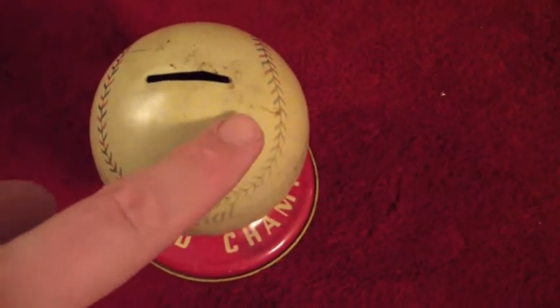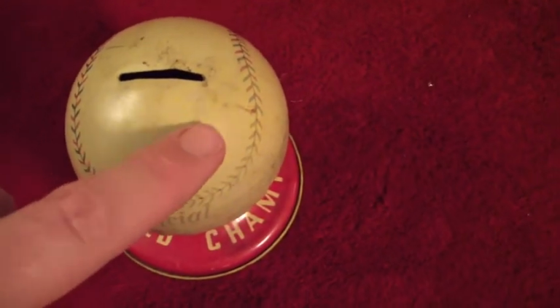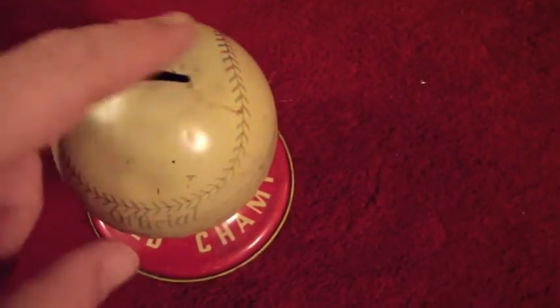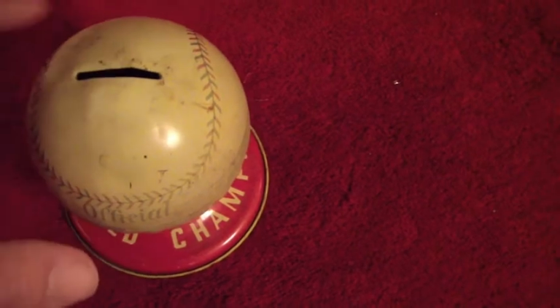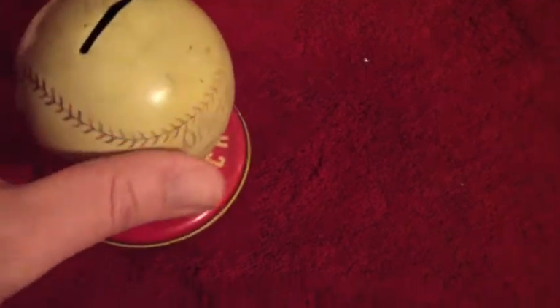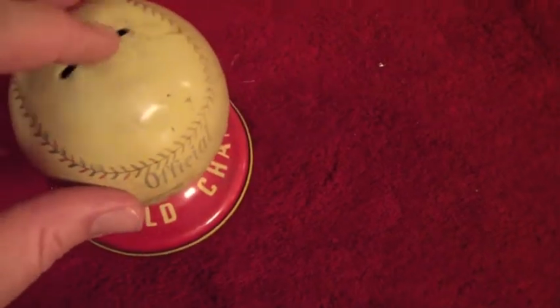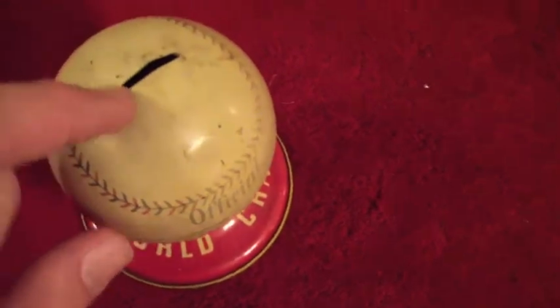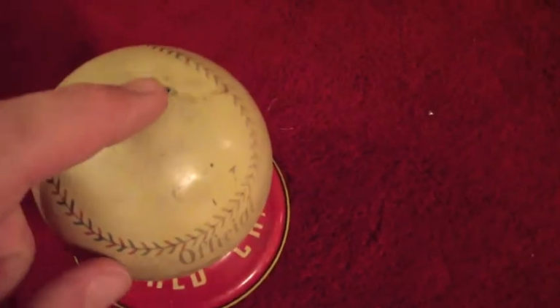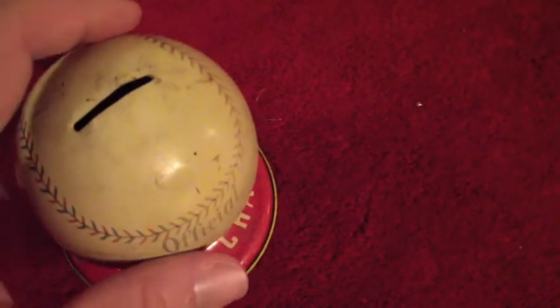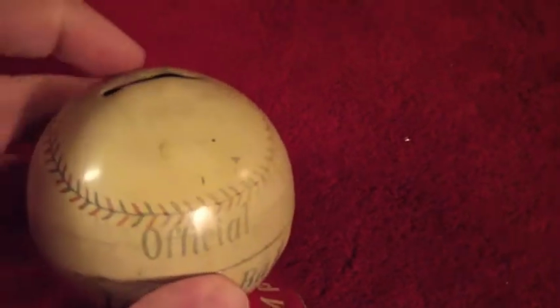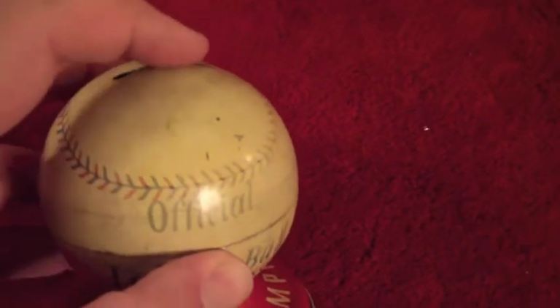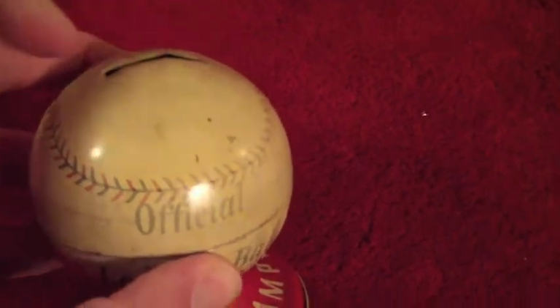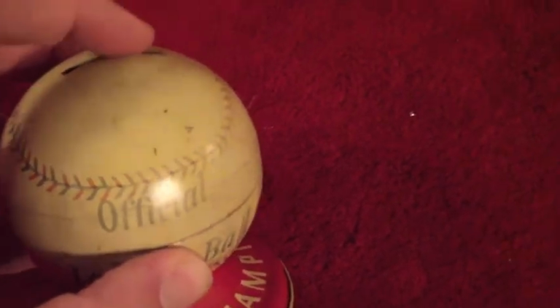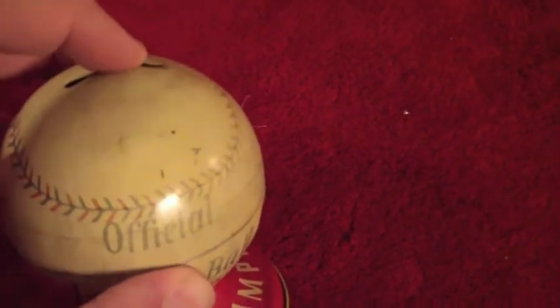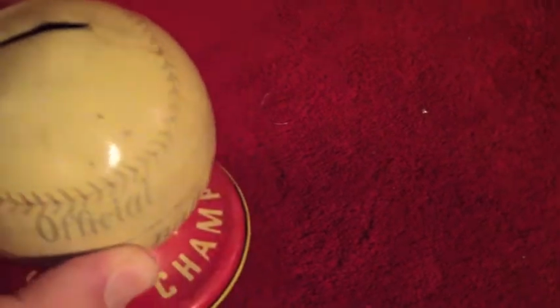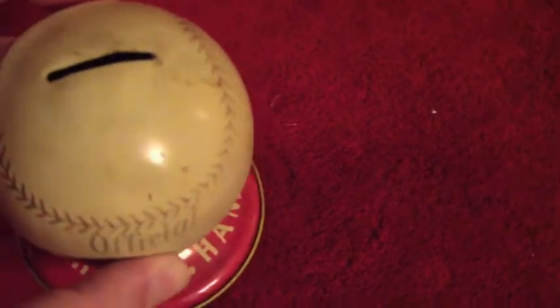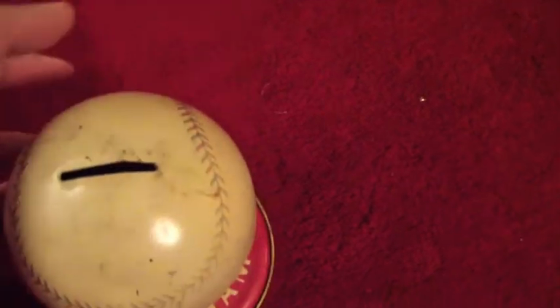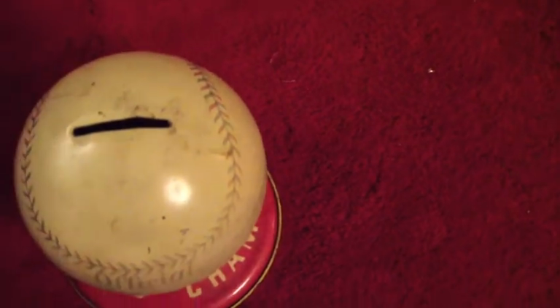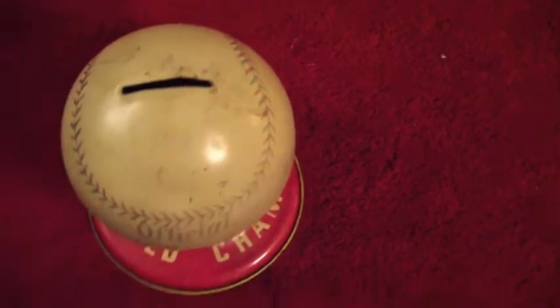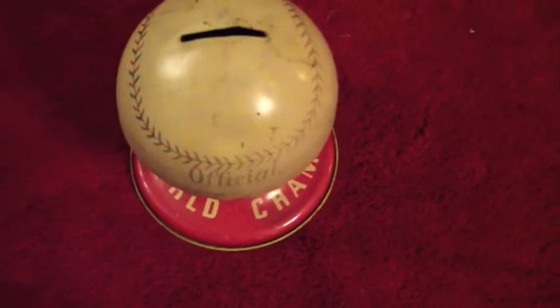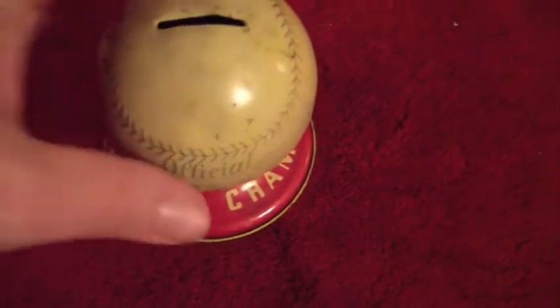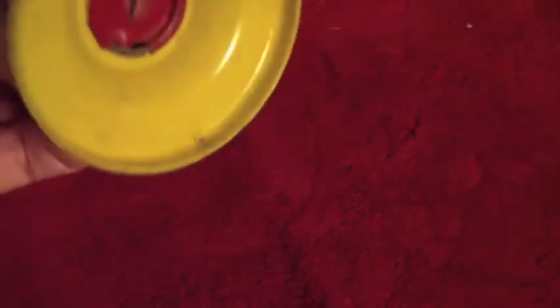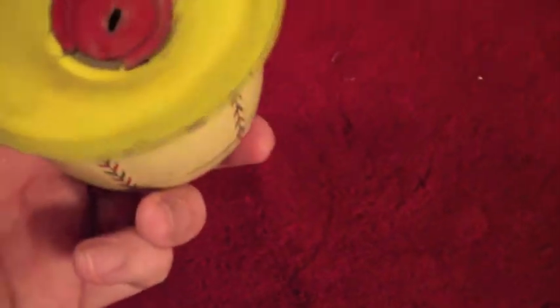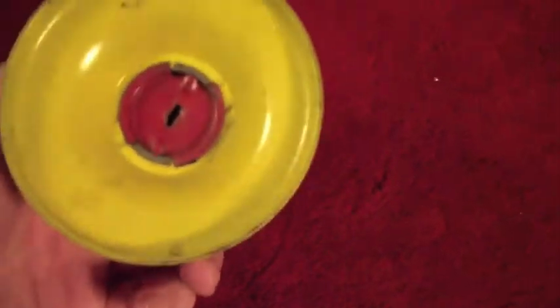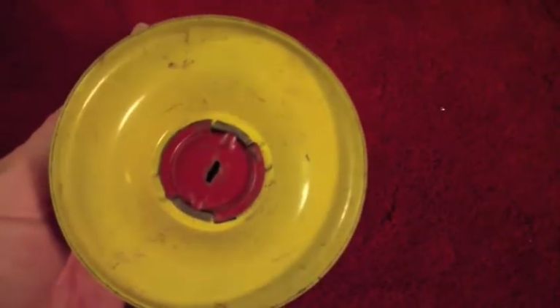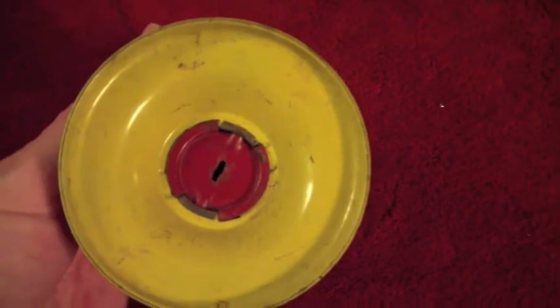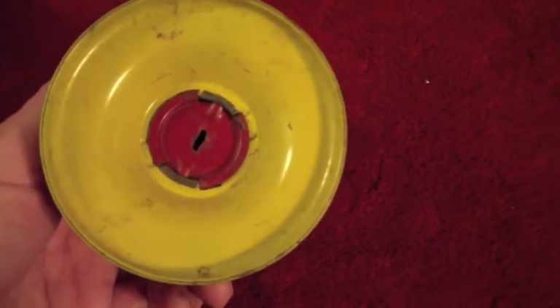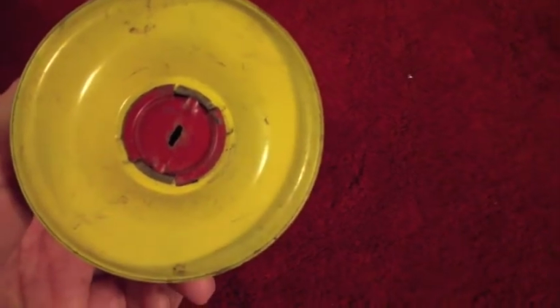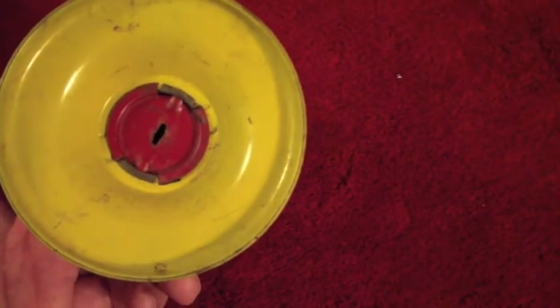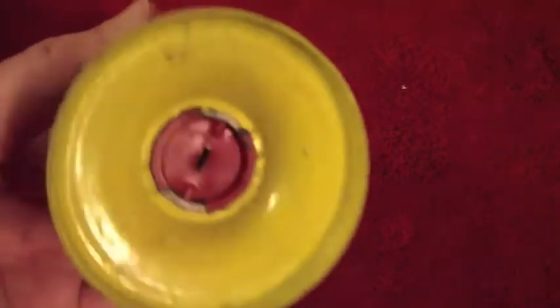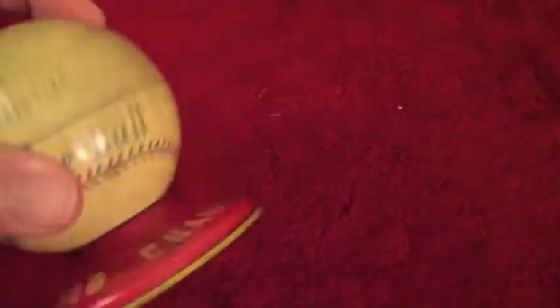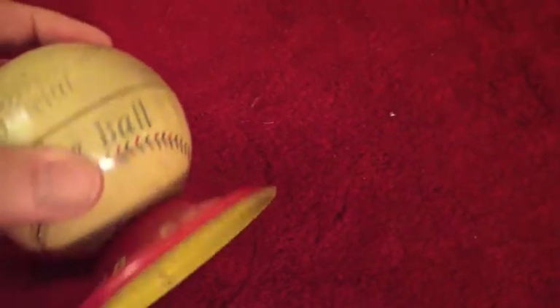If you notice, you're going to be able to tell there's some dents and stuff — you can kind of see the light hitting it weird. The top here is a little bit pried open at a strange angle. I'm assuming that was from just being used as a kid's bank over the years.